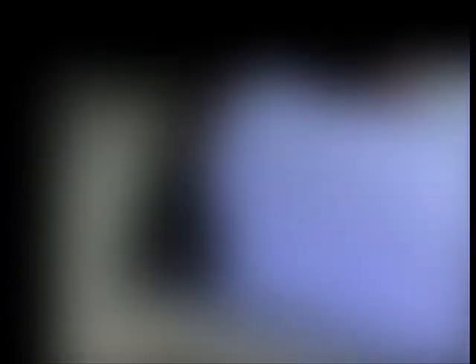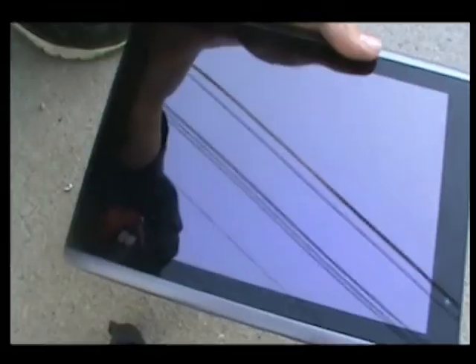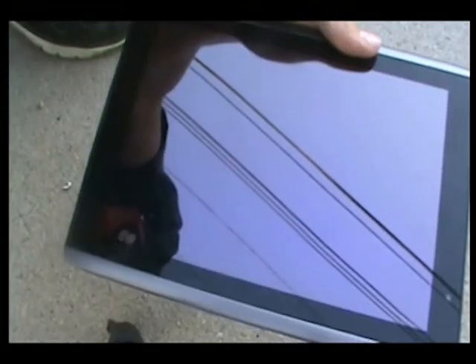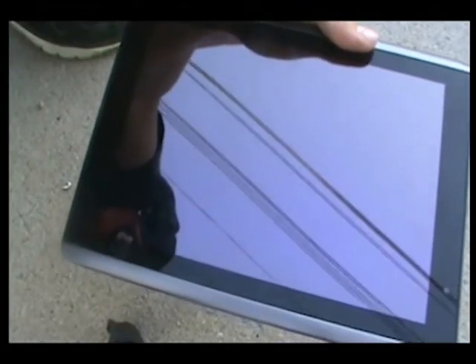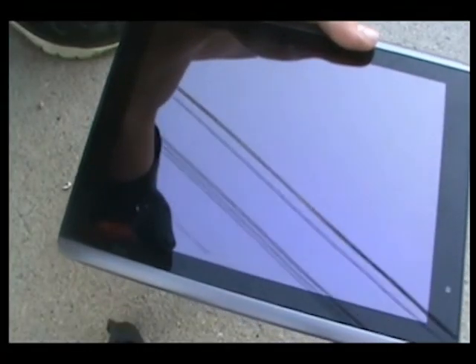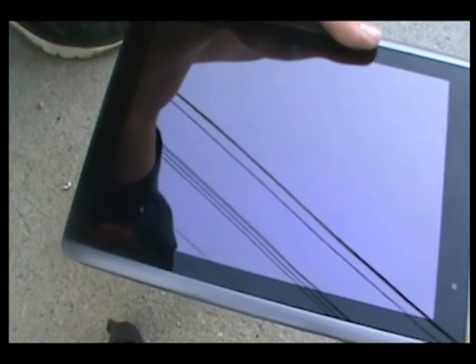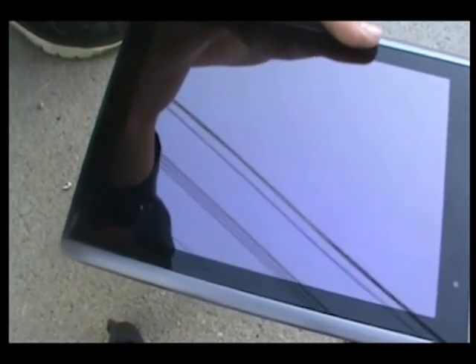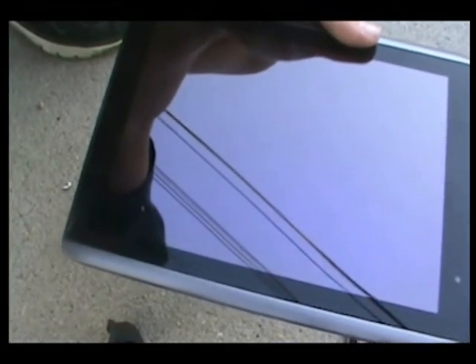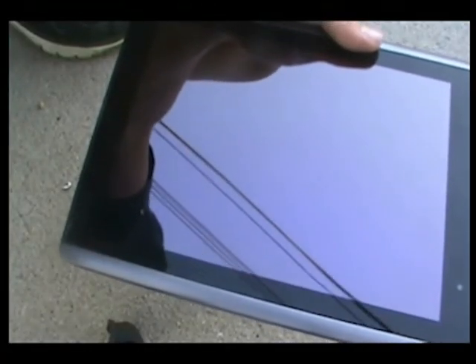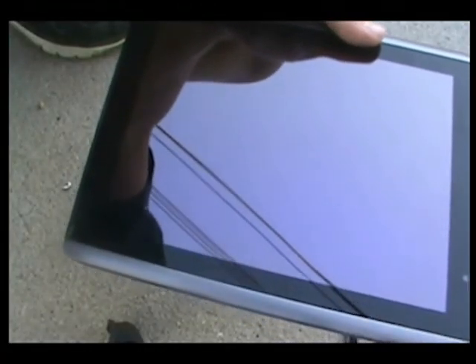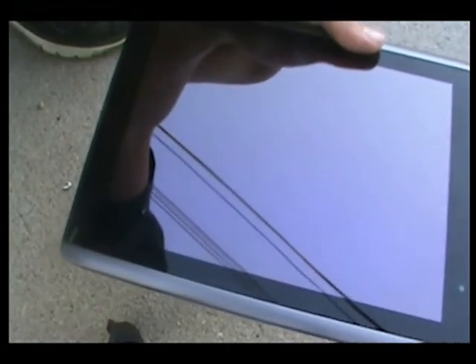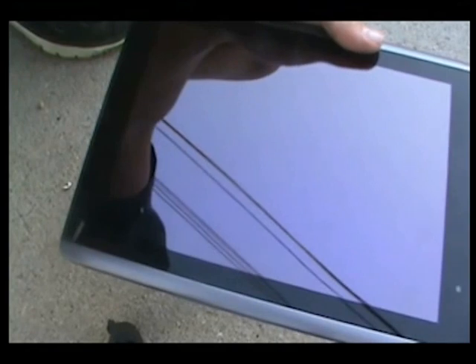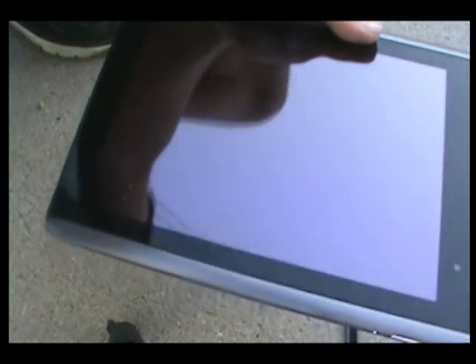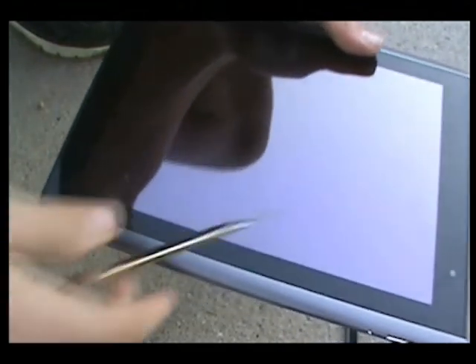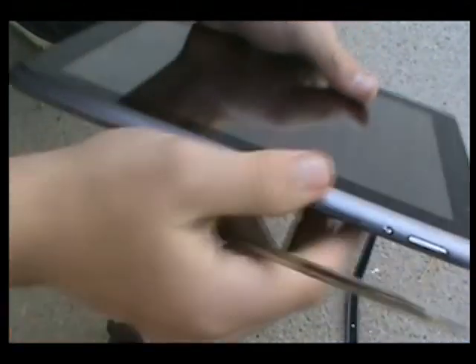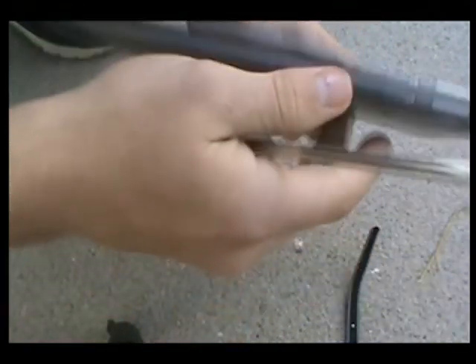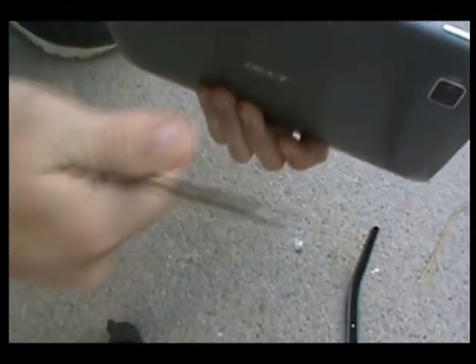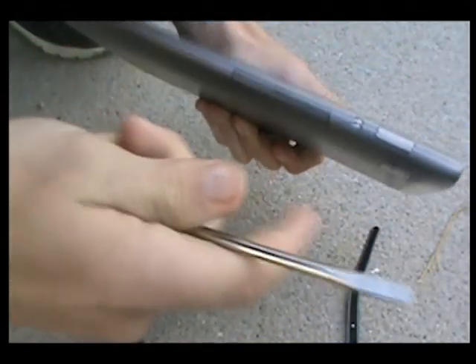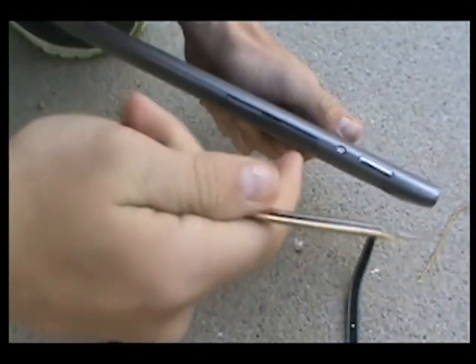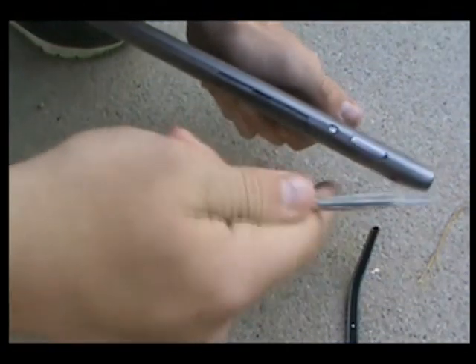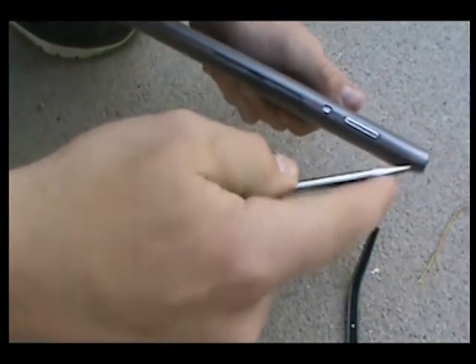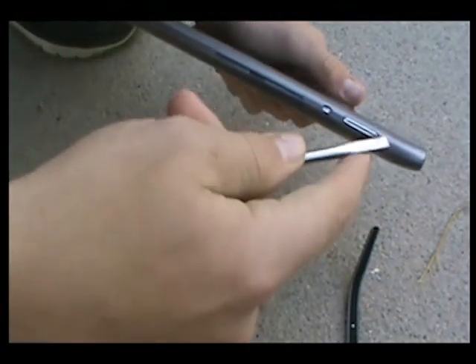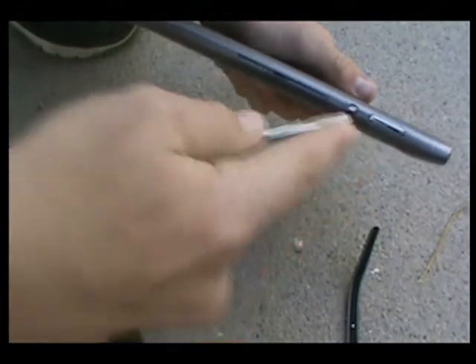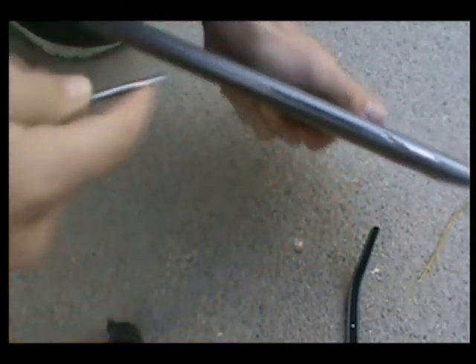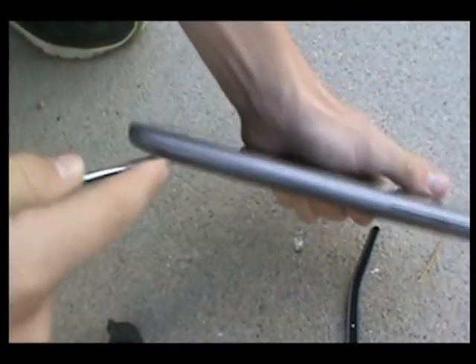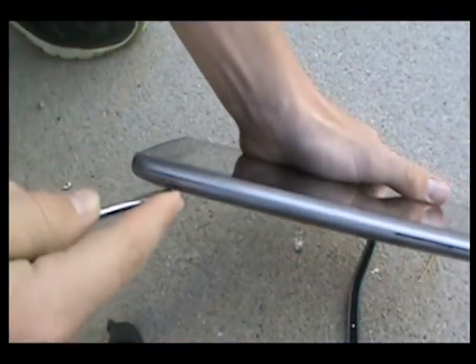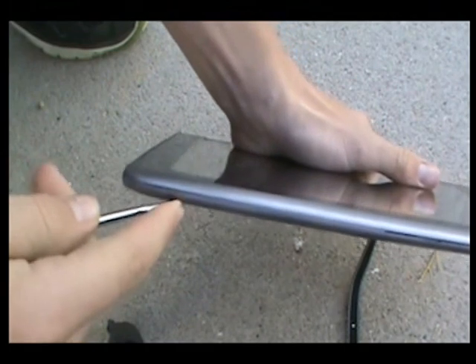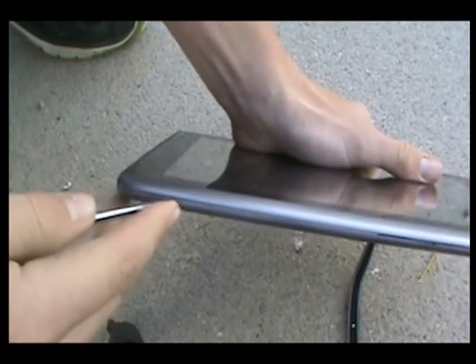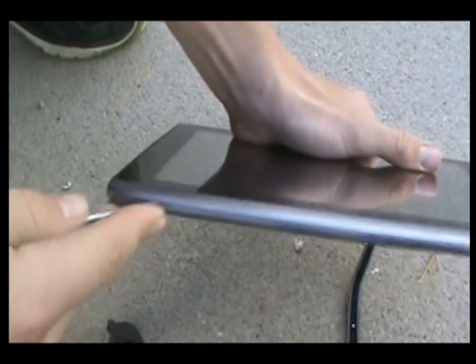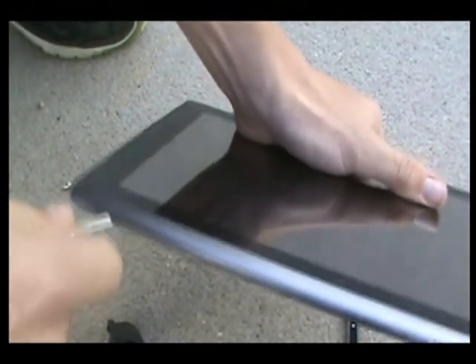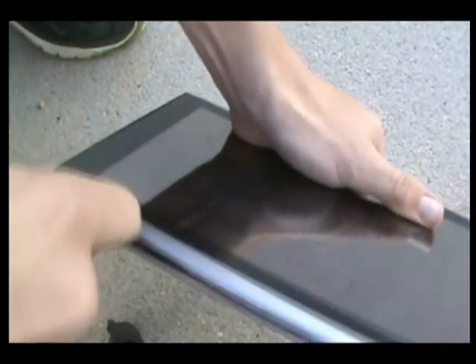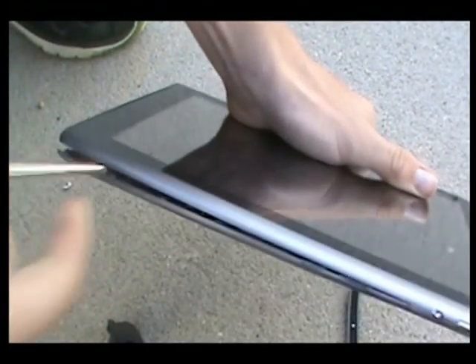Hello everybody, this is a video on how to disassemble the Acer Iconia Tab A500. What you need to do, you need a screwdriver. You just need to go to the edges and find a loose spot in there.